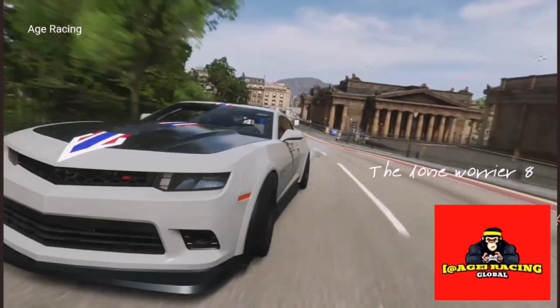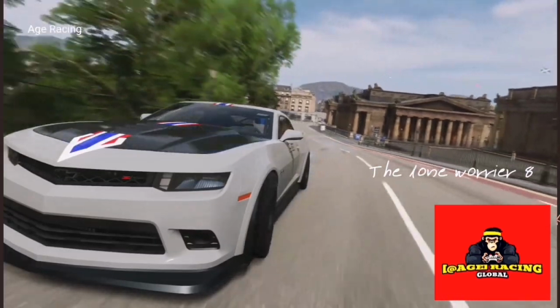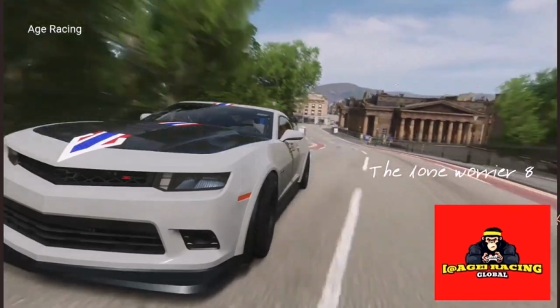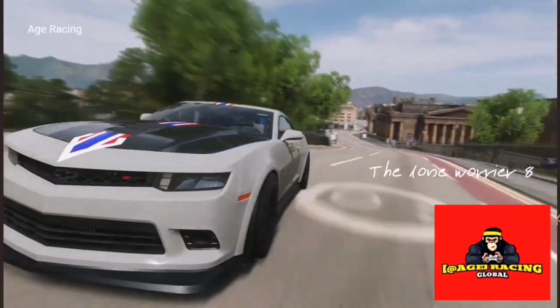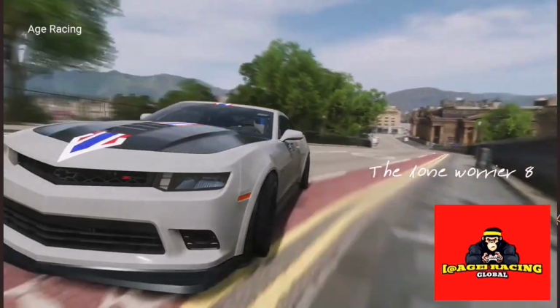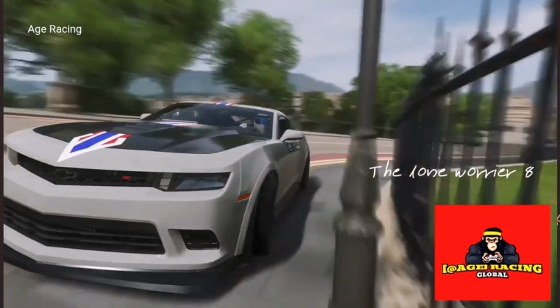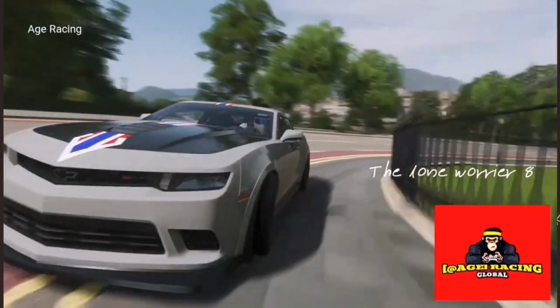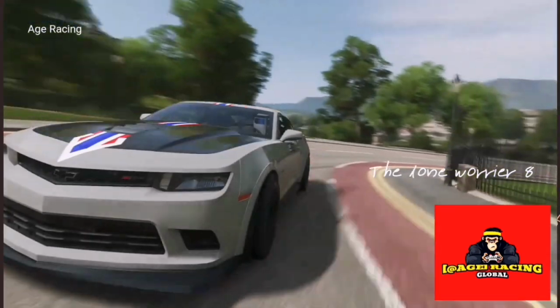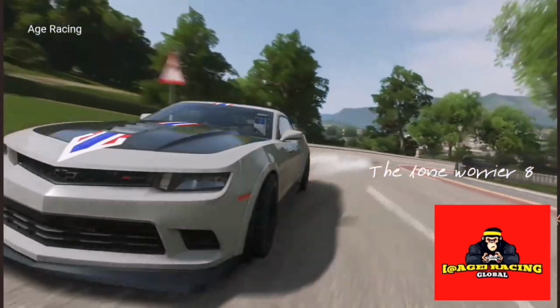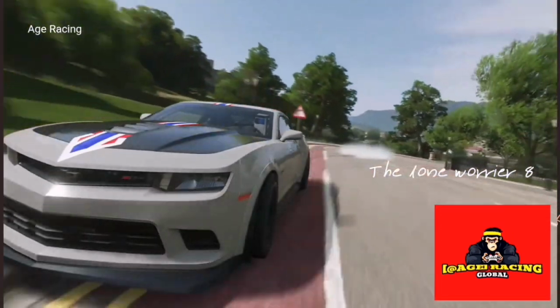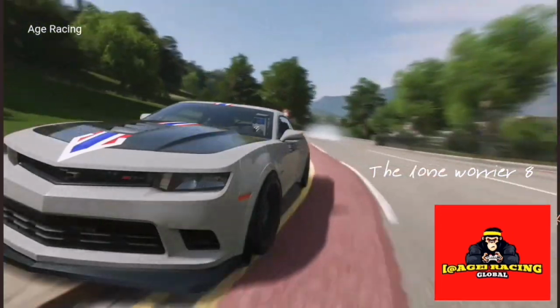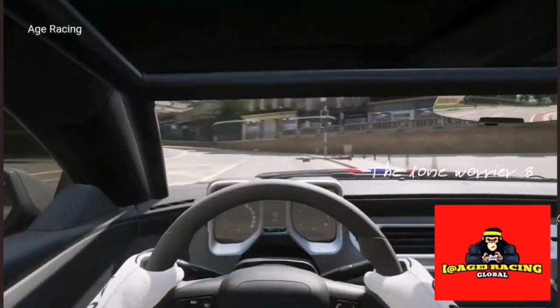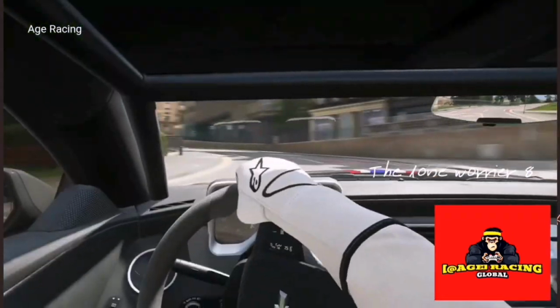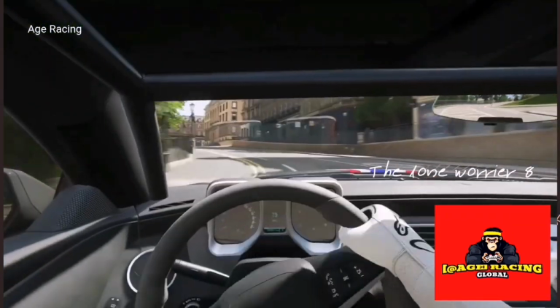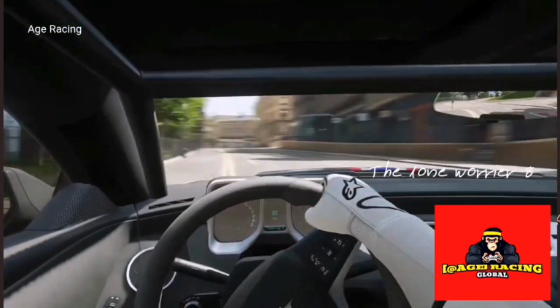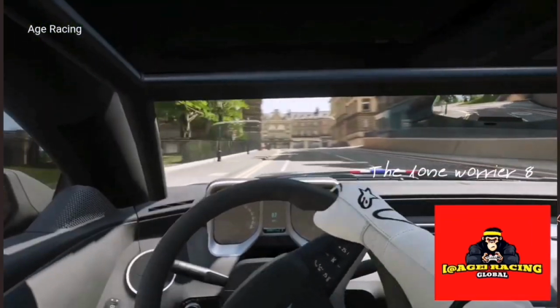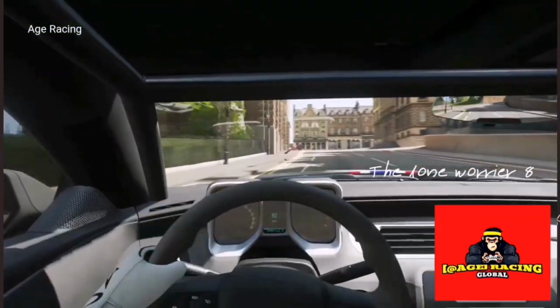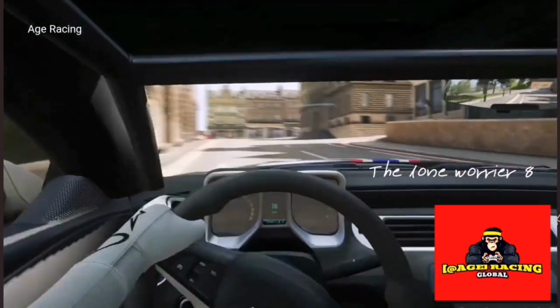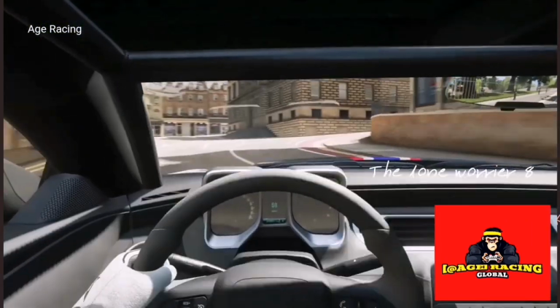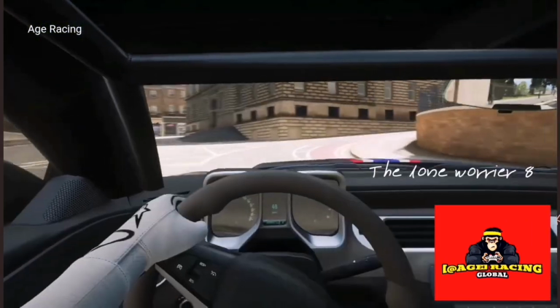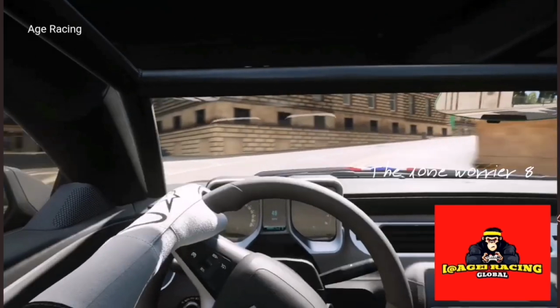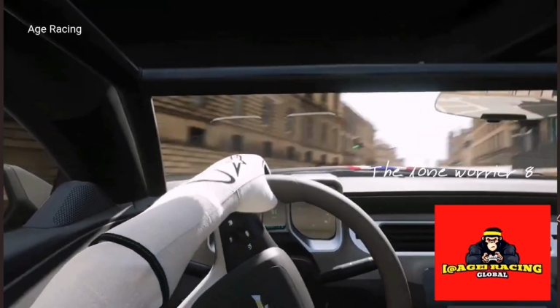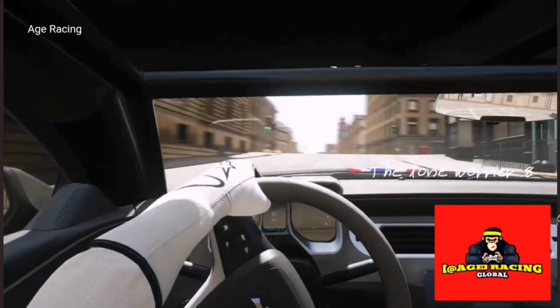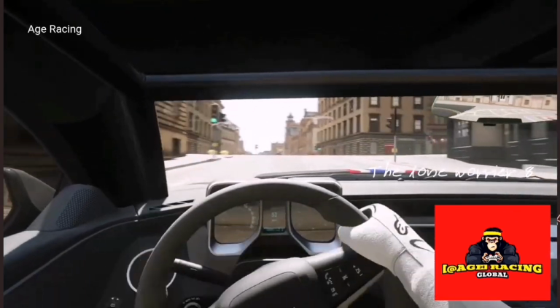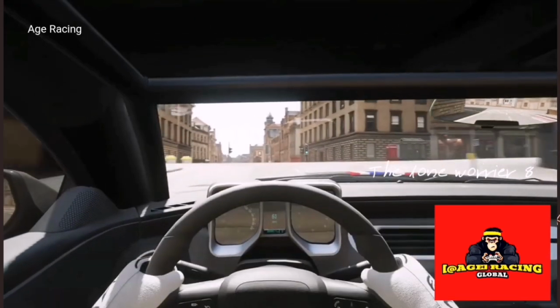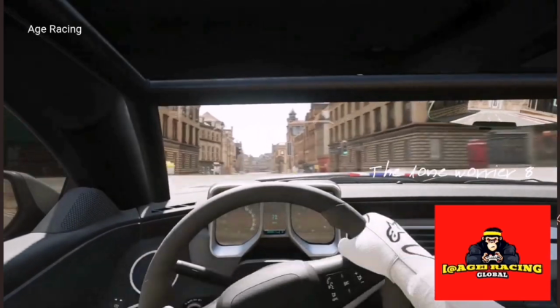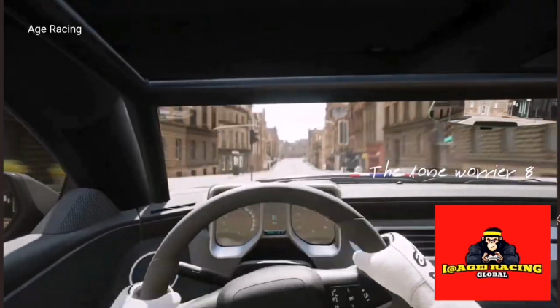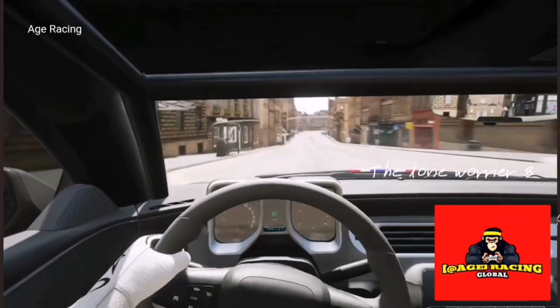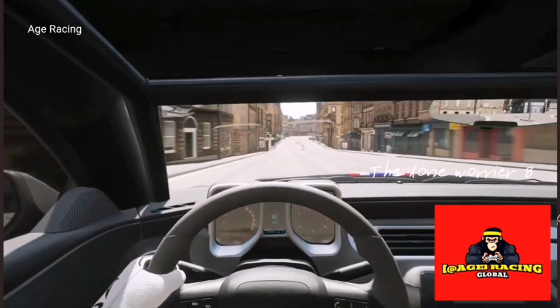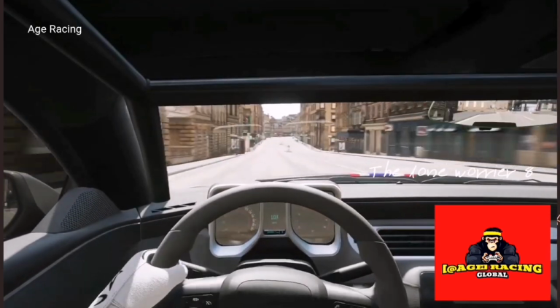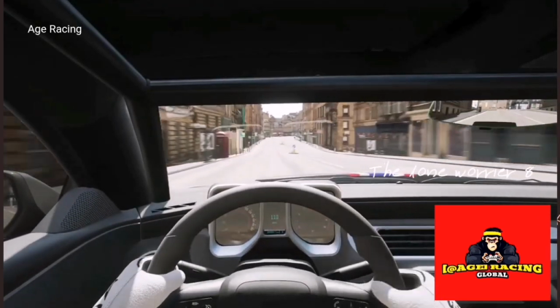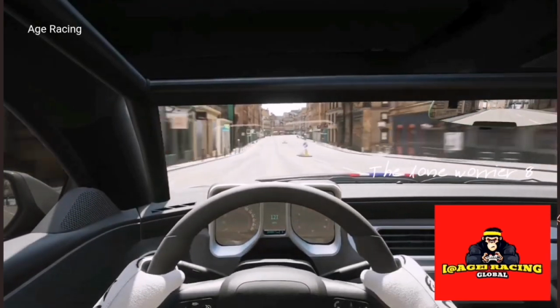Hey, what's up everybody and welcome back to Forza Horizon 4. You join us on this lovely autumn day where we're driving around without a care in the world, but what happens when the car breaks?